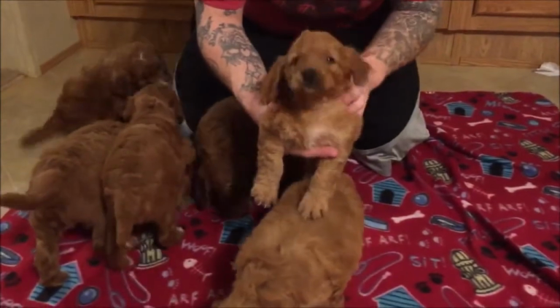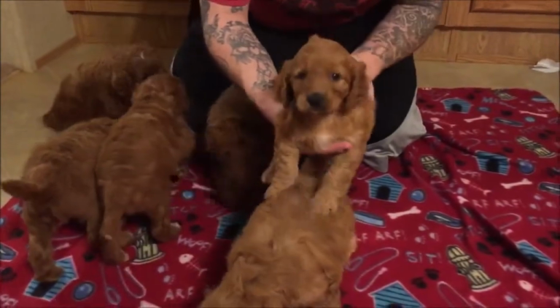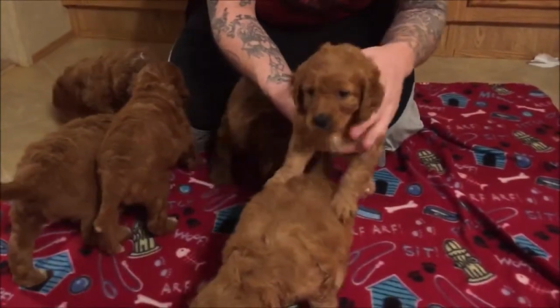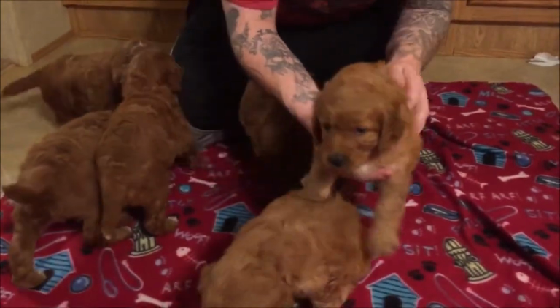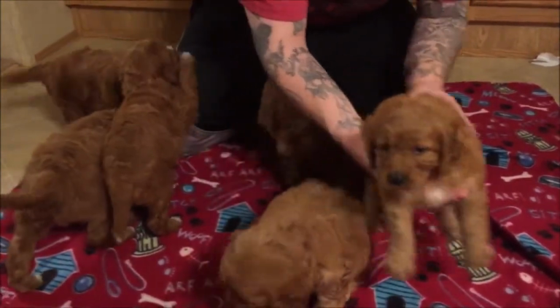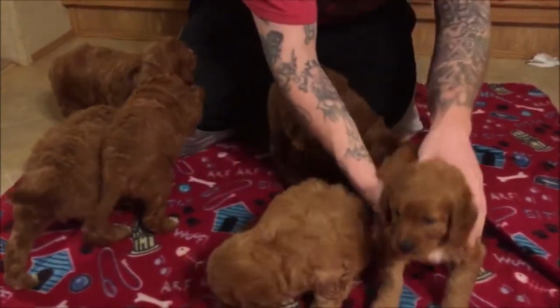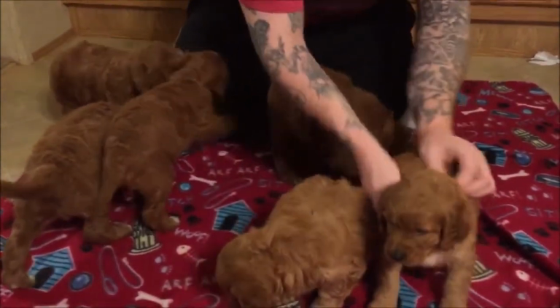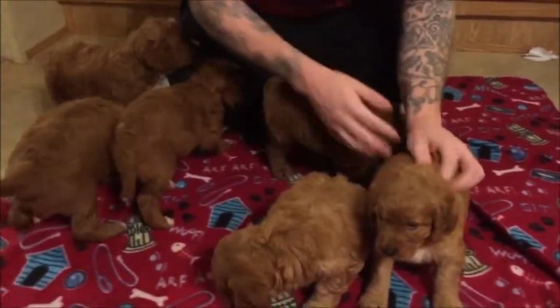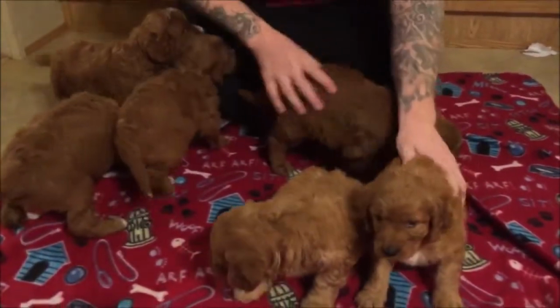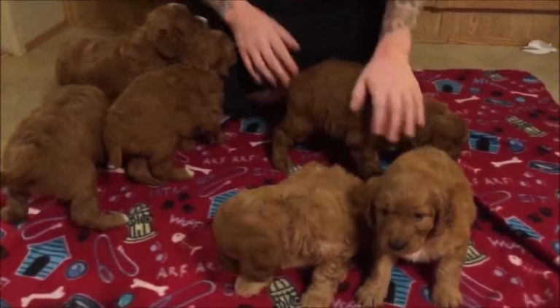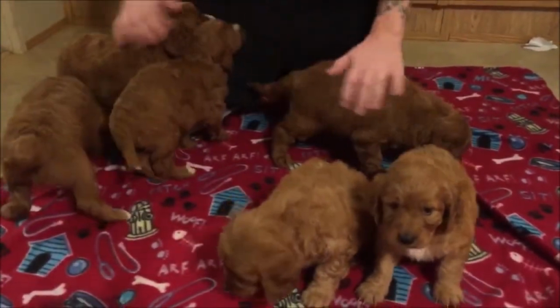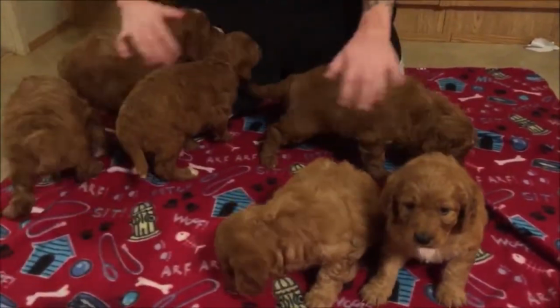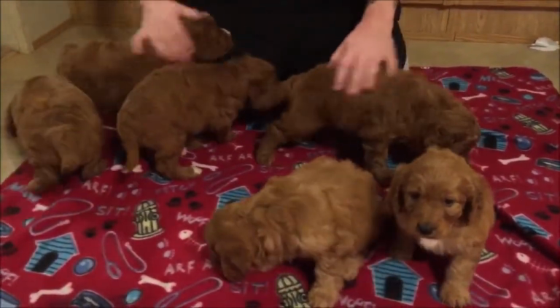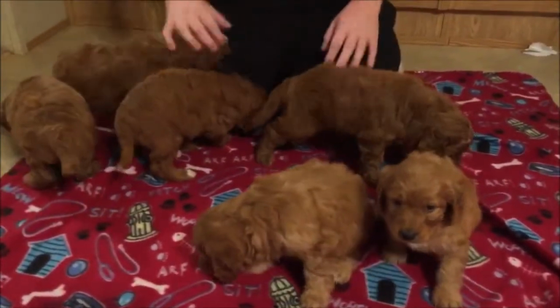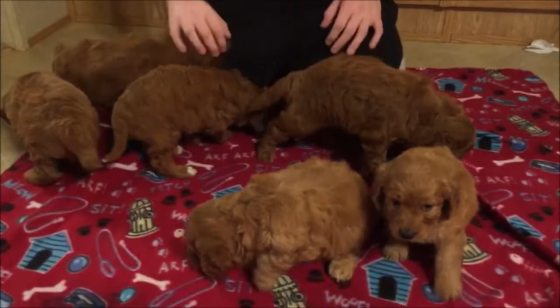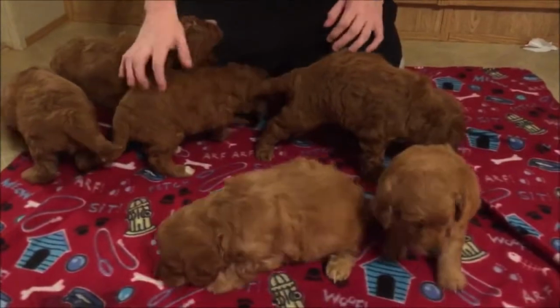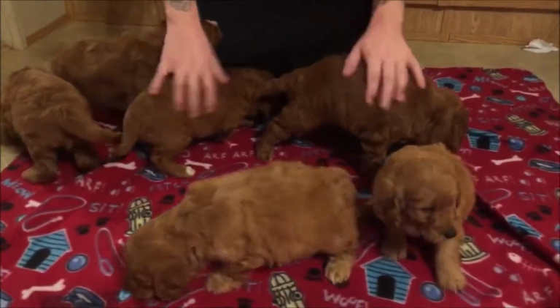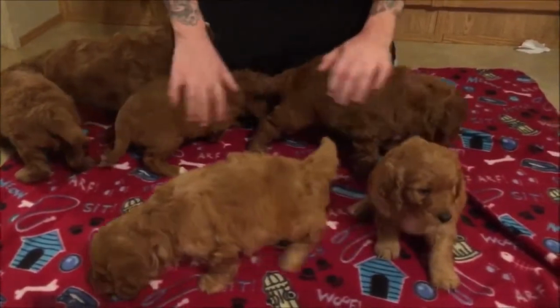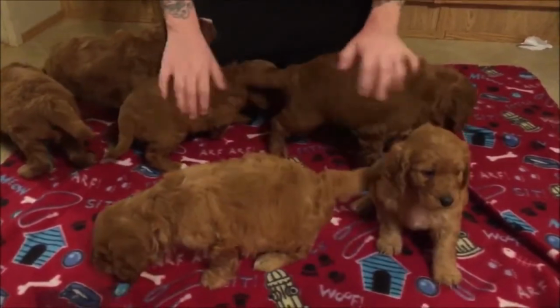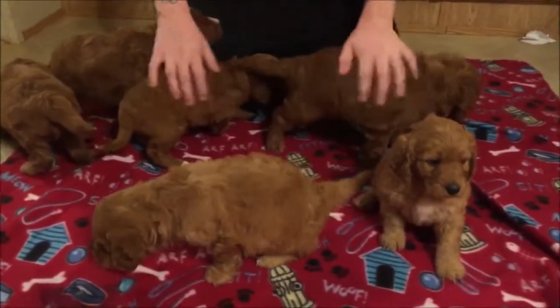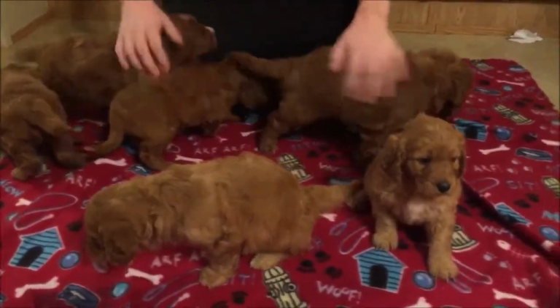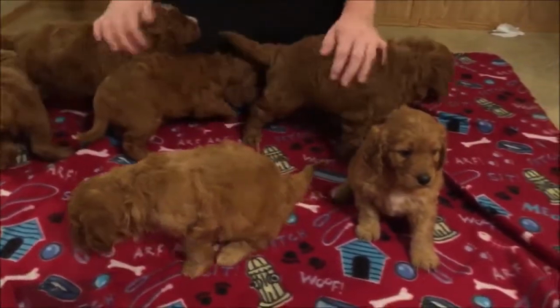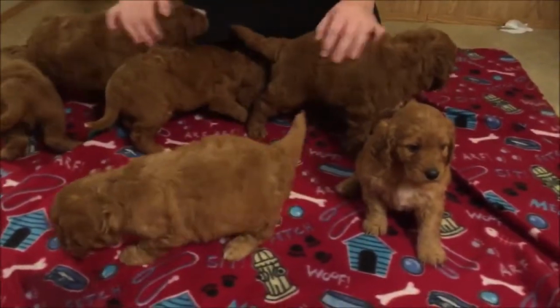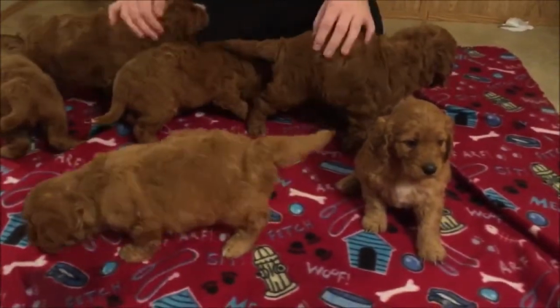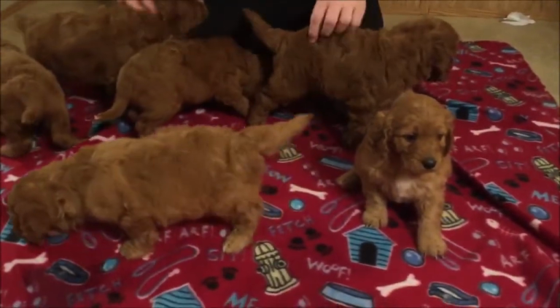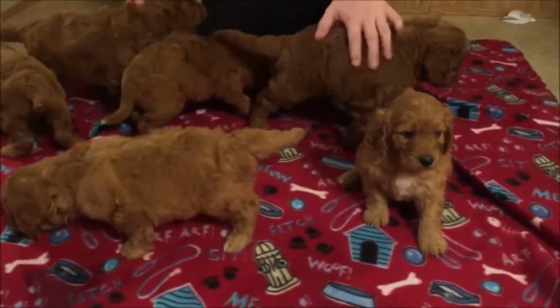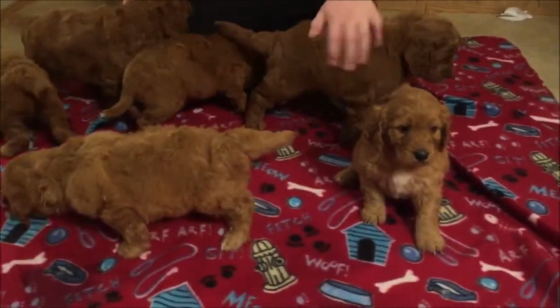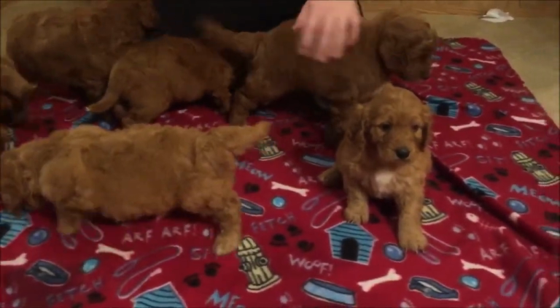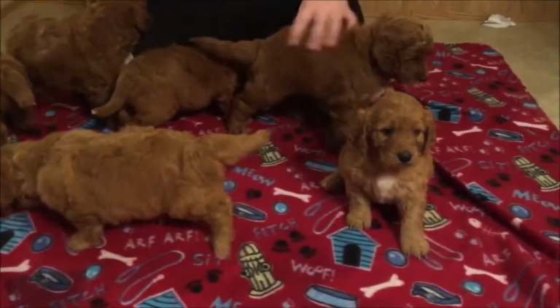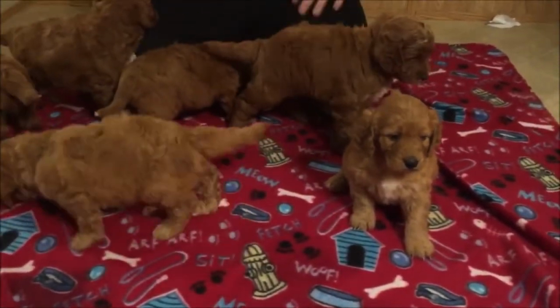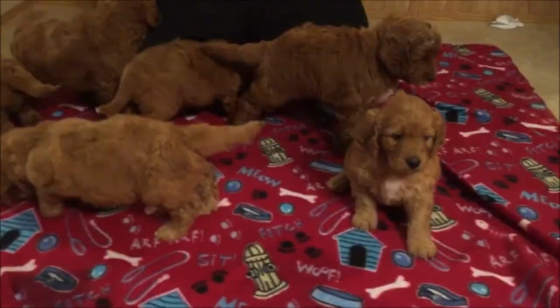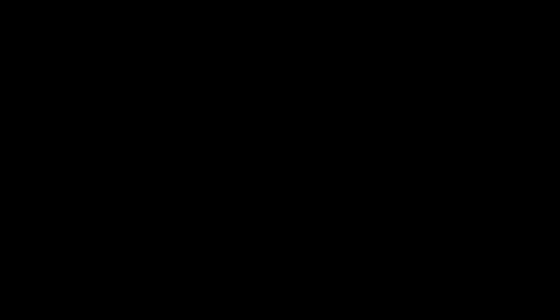They're a lot of fun. Thank you for tuning in to Oak Hill Farm Doodles. Please check our puppies again next week. Thank you and have a good week. Bye.